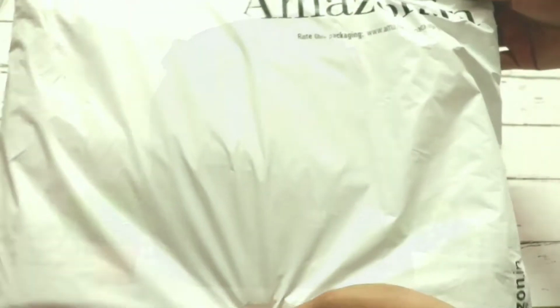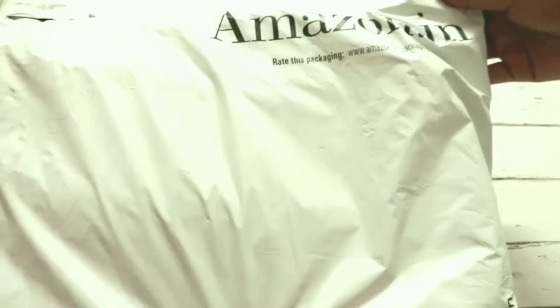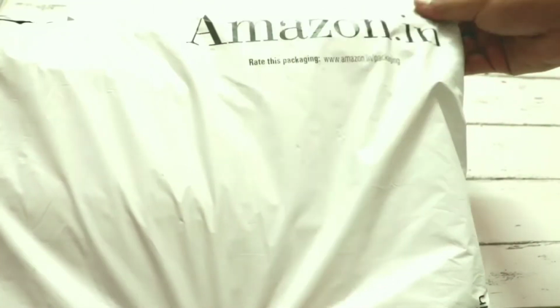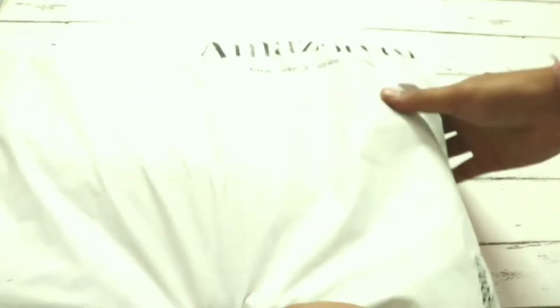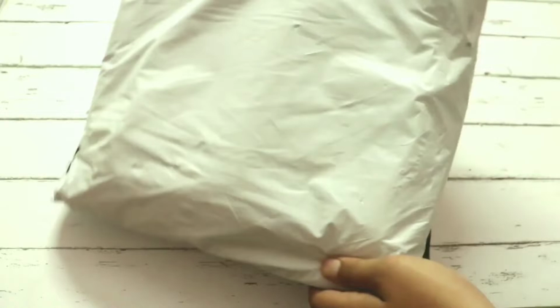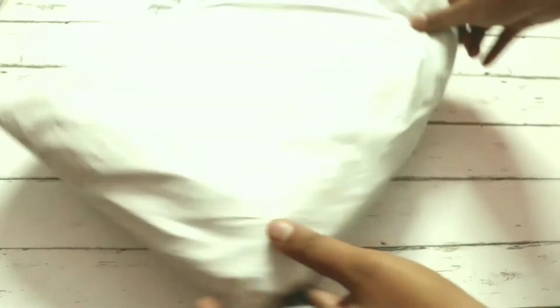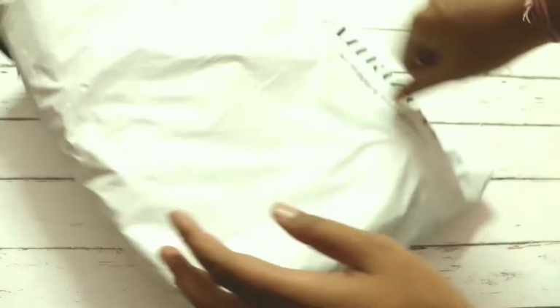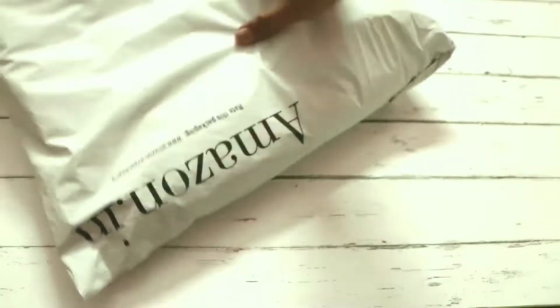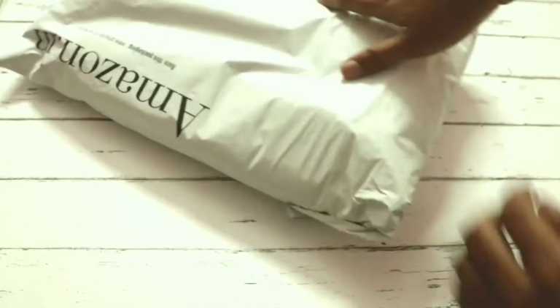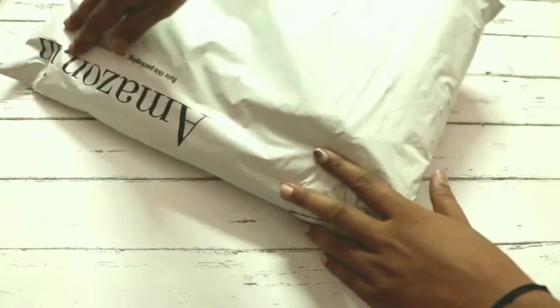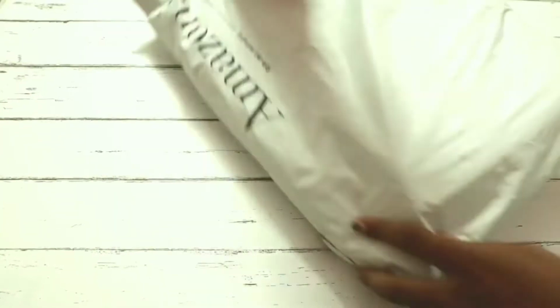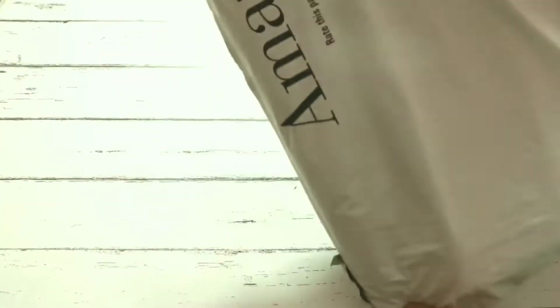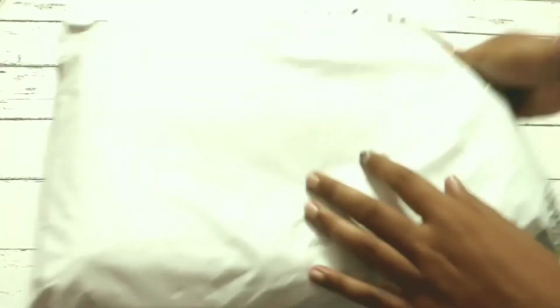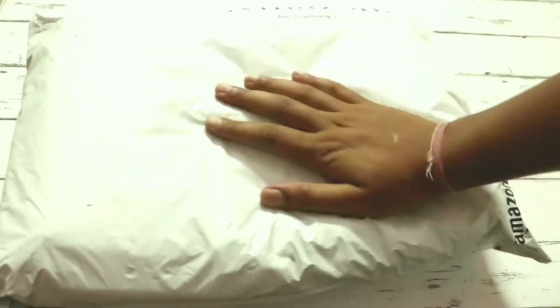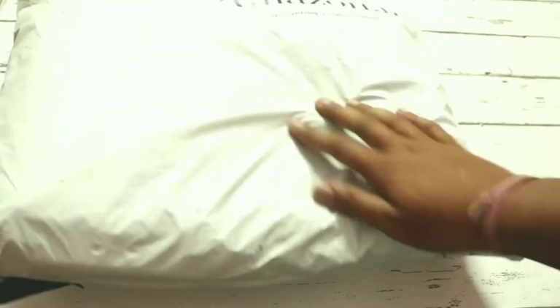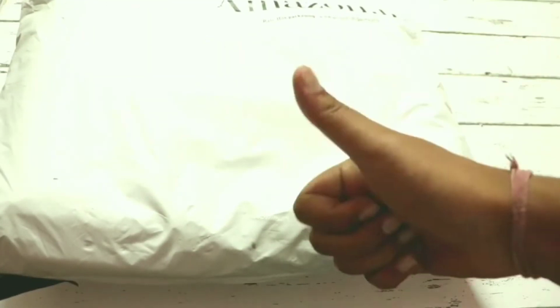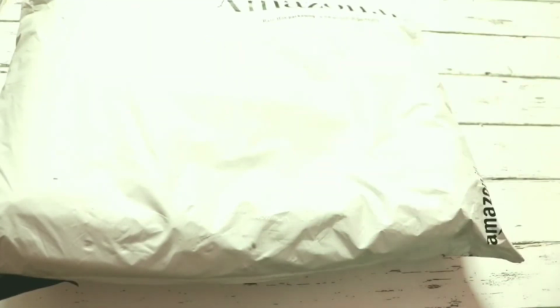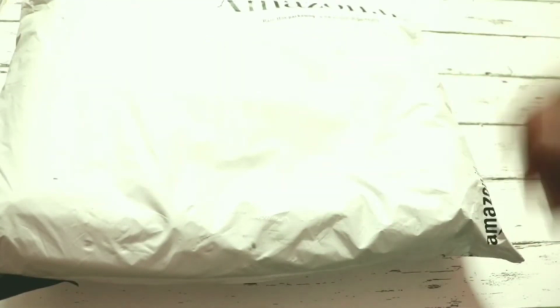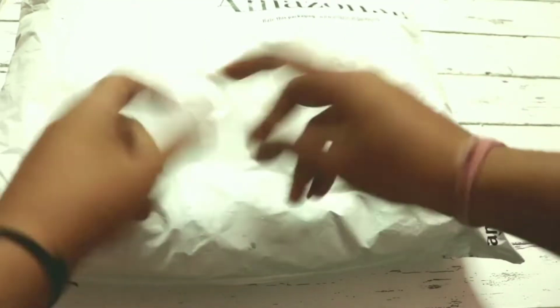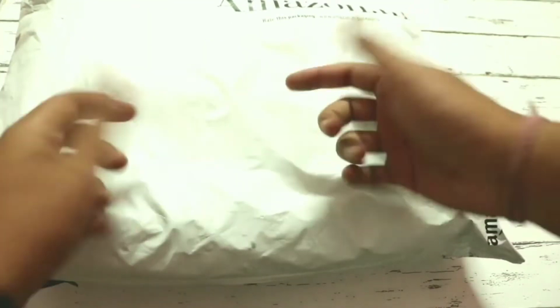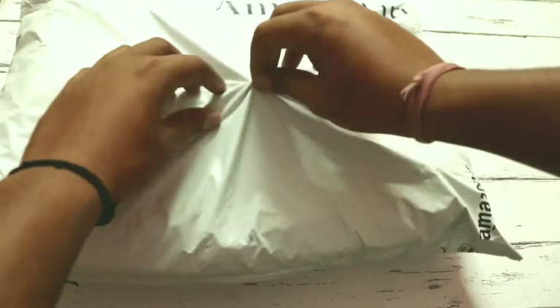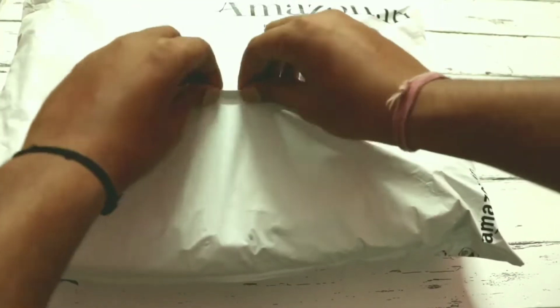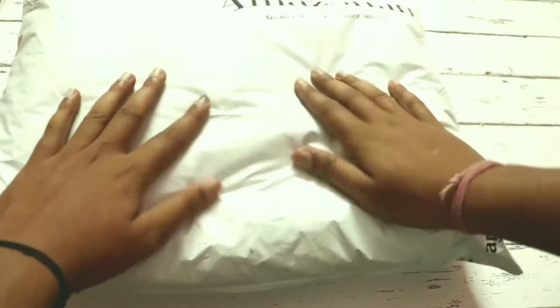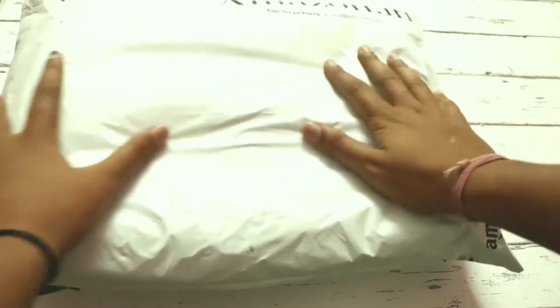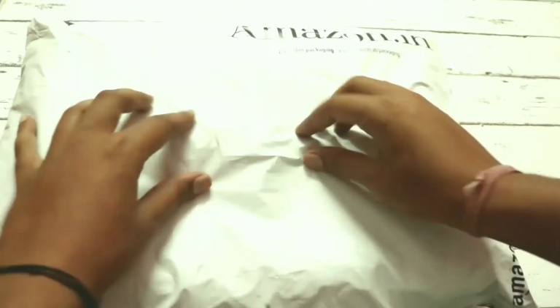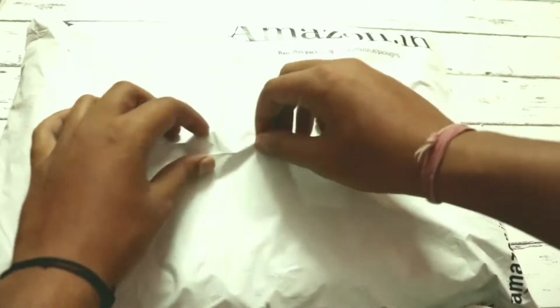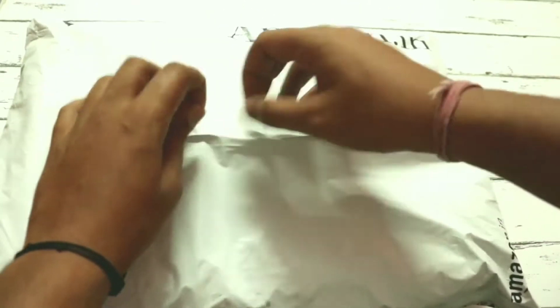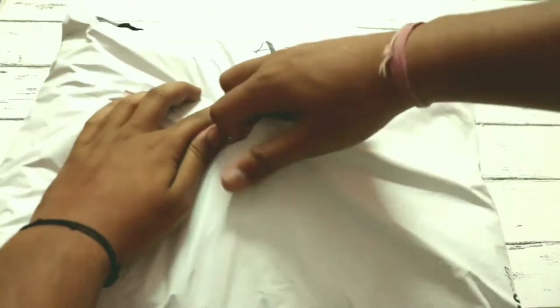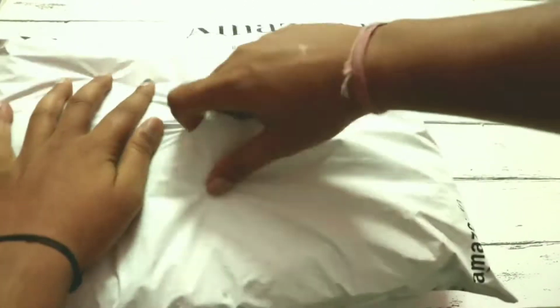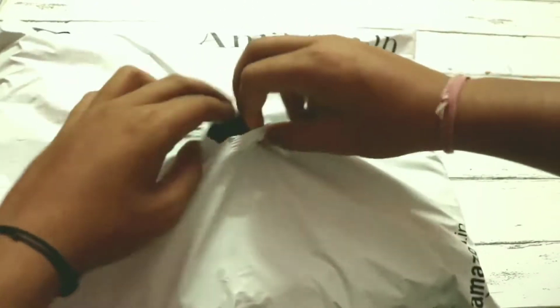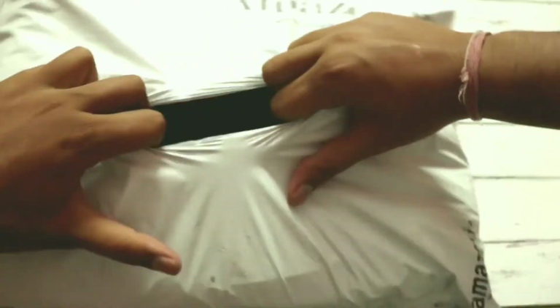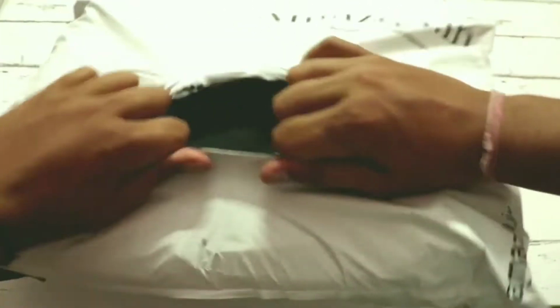This is the packaging that we received. We ordered it from Amazon. Let's talk about pricing, so we have to open it quickly and show our backpack.